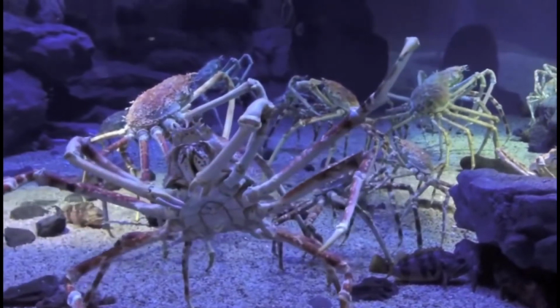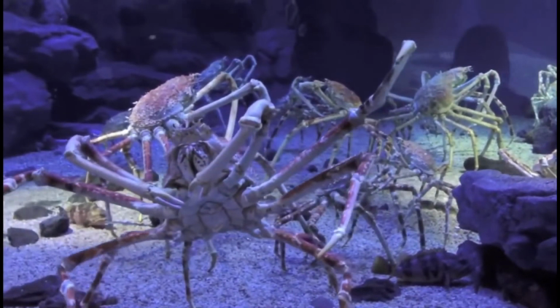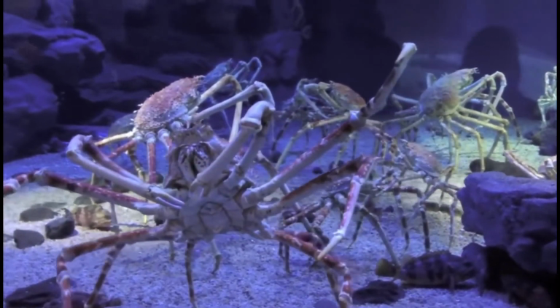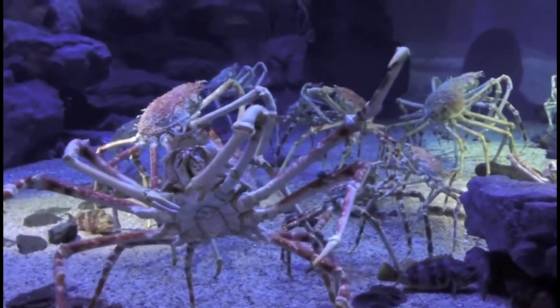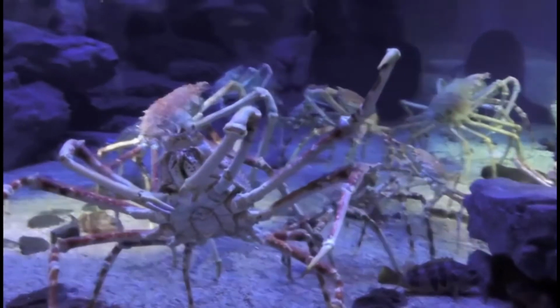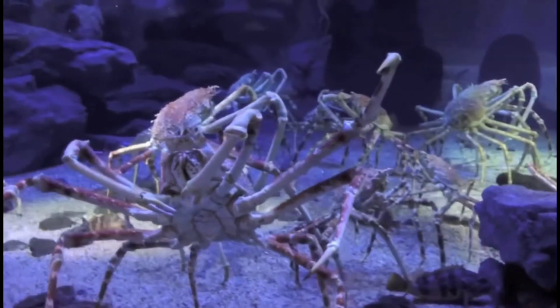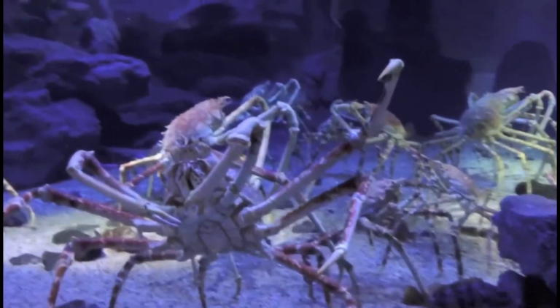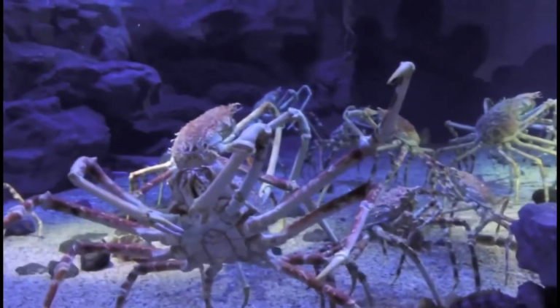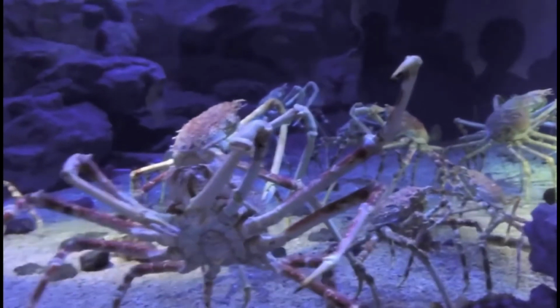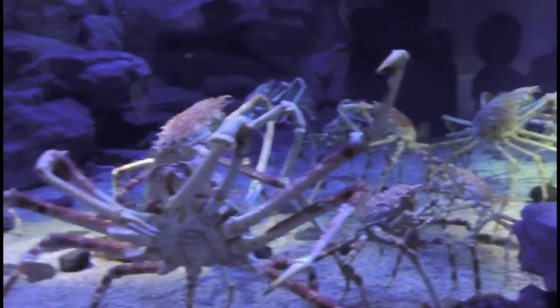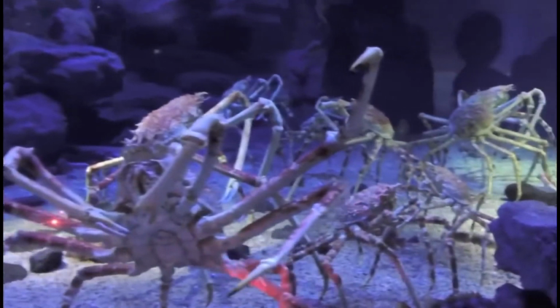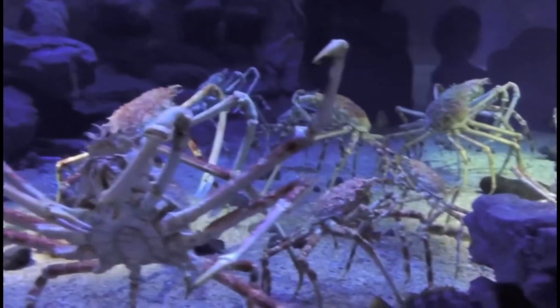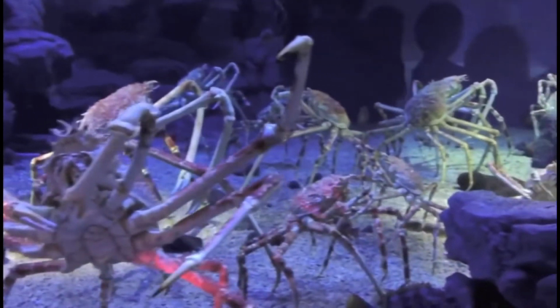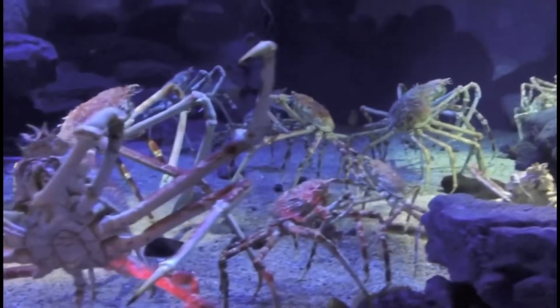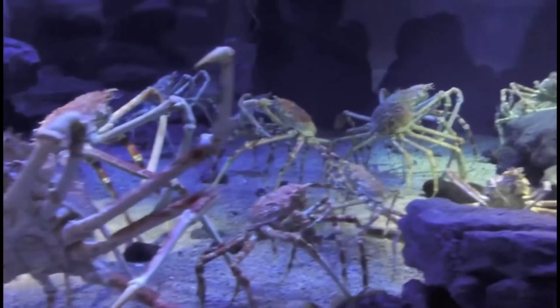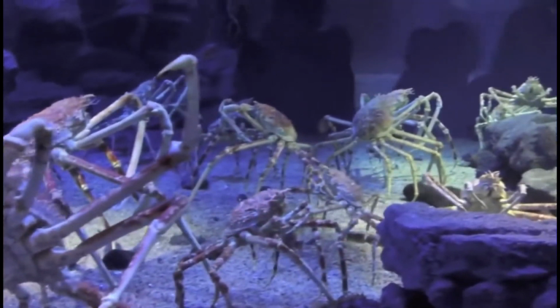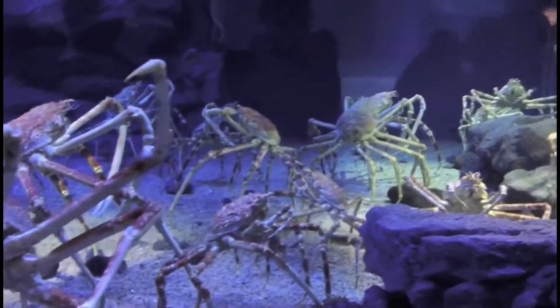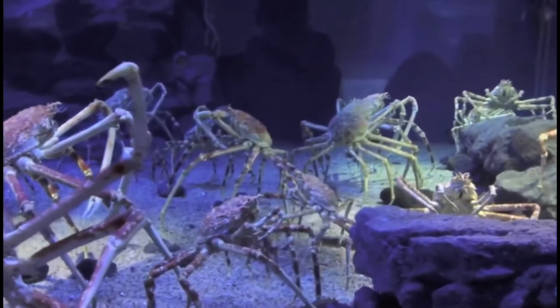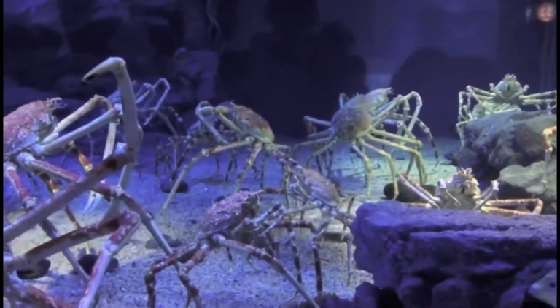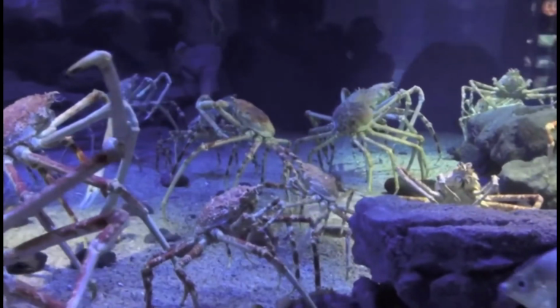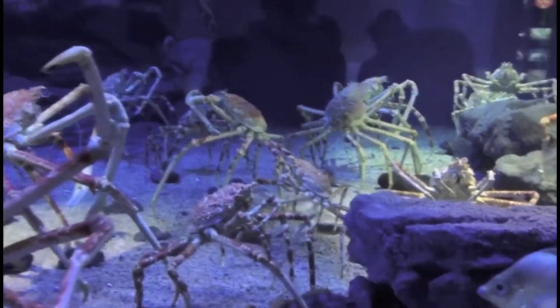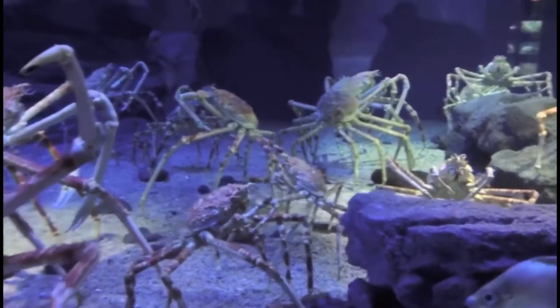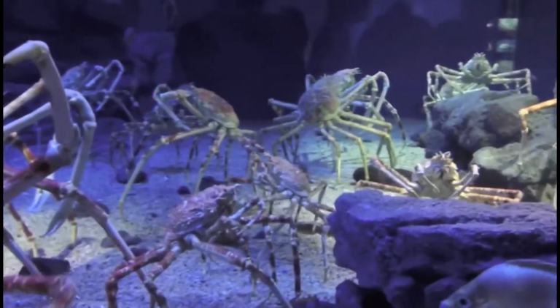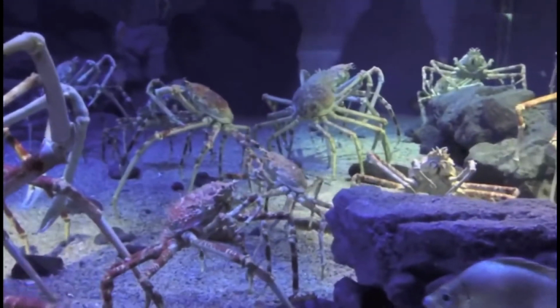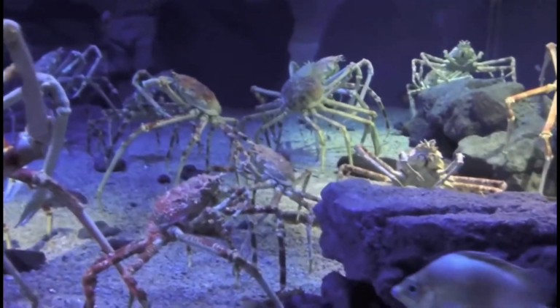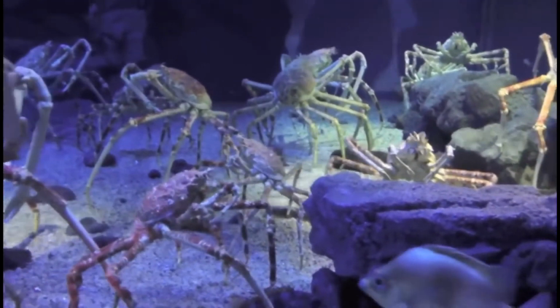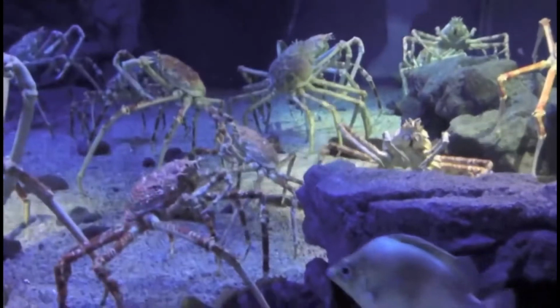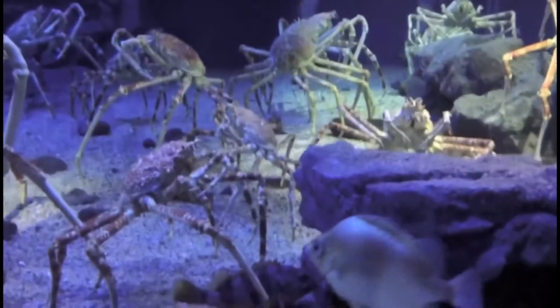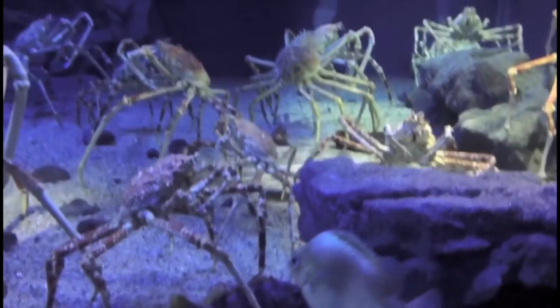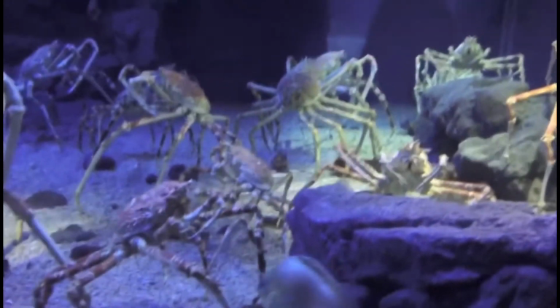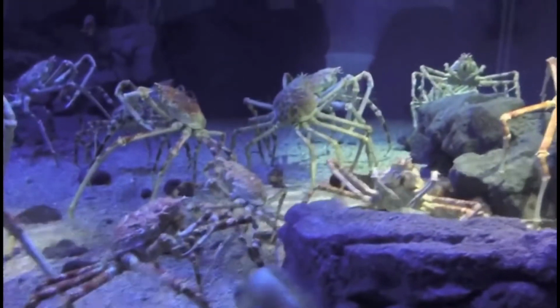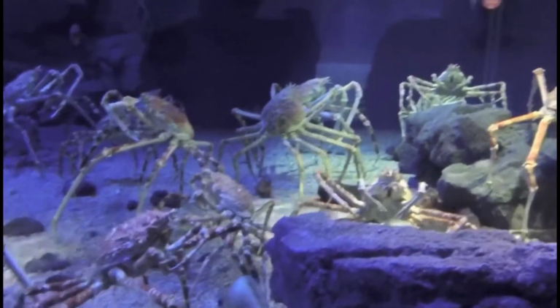These crabs are found very deep, usually at around a thousand feet below the surface, but they do travel to shallow water when they are looking to mate.